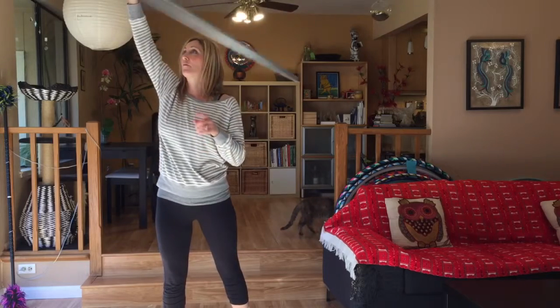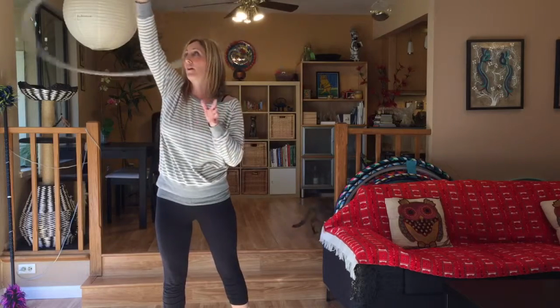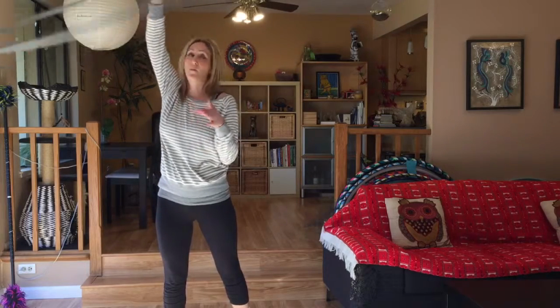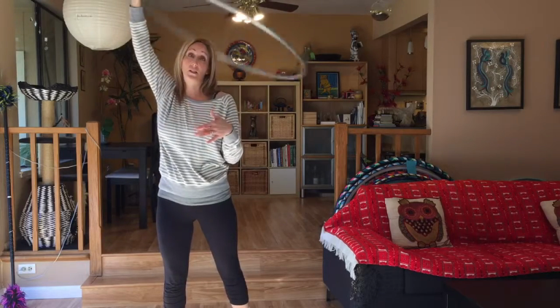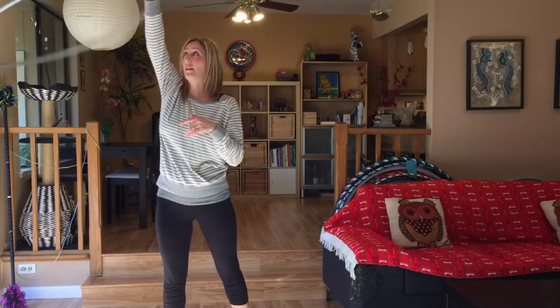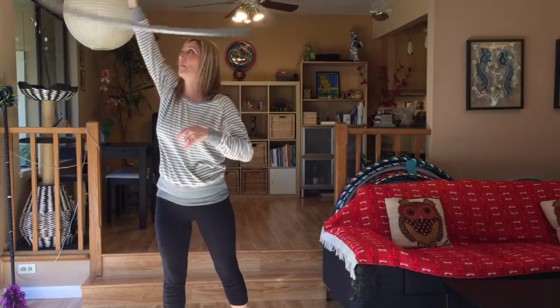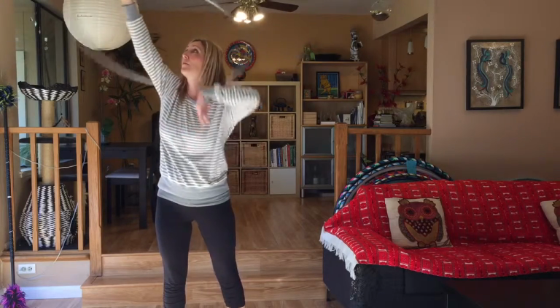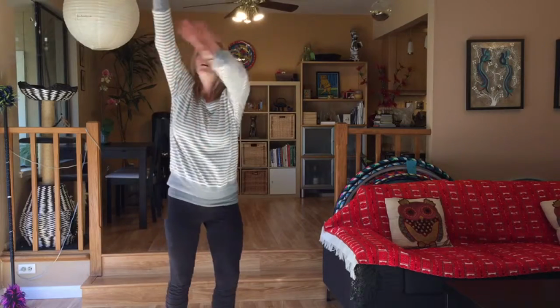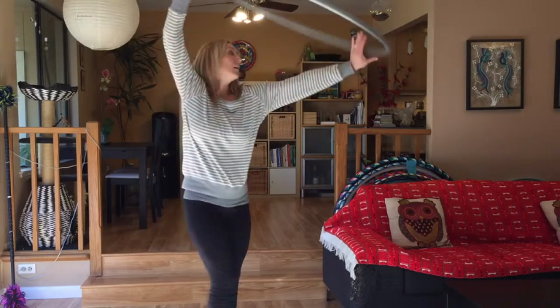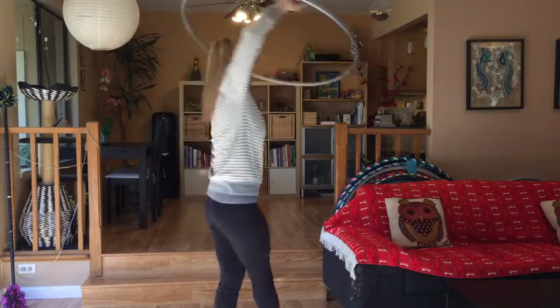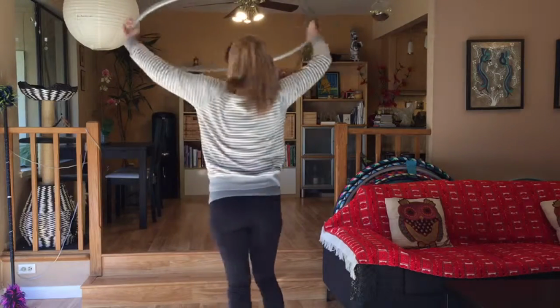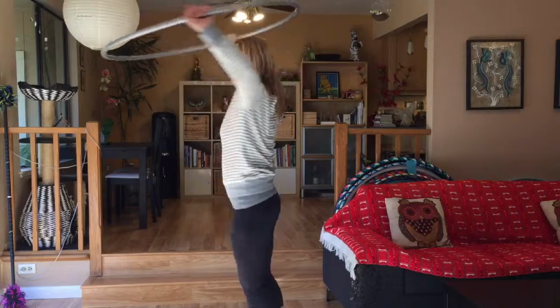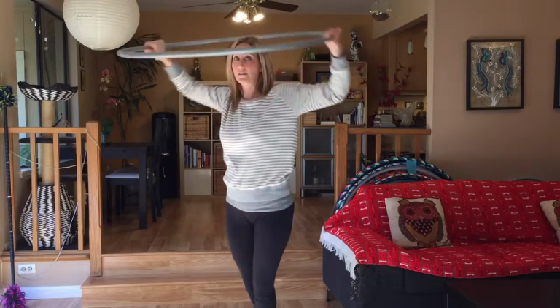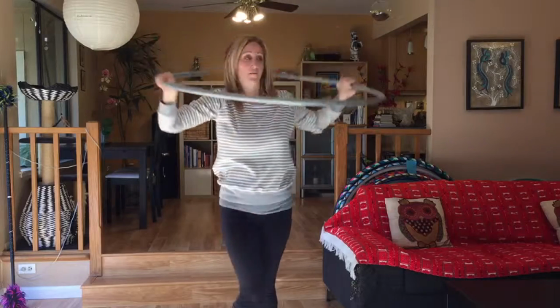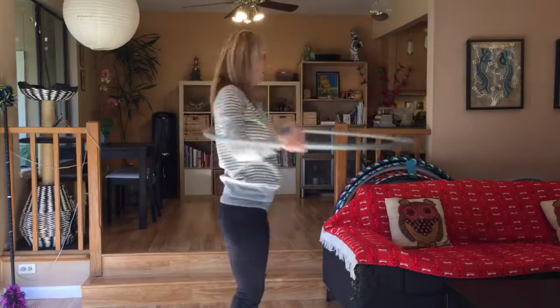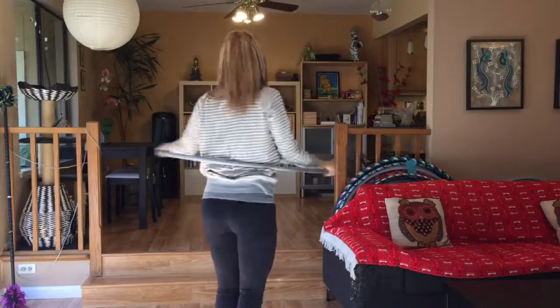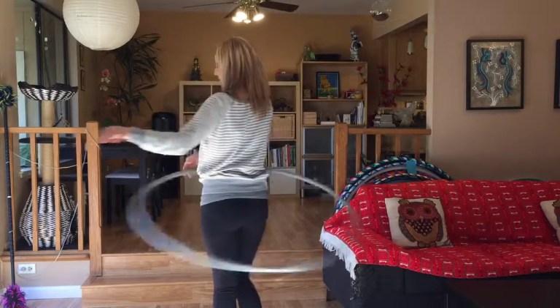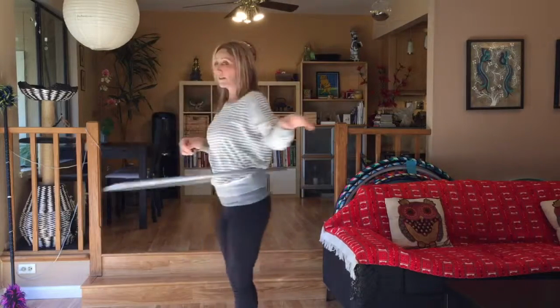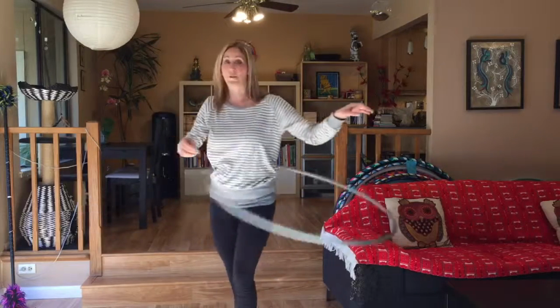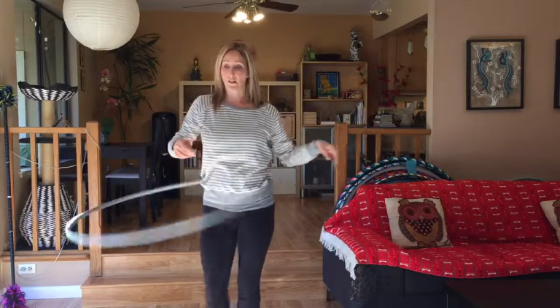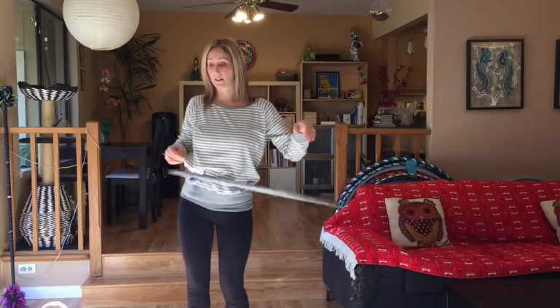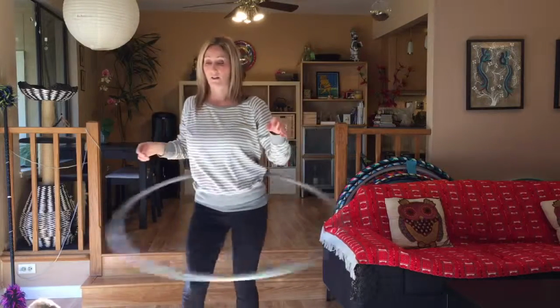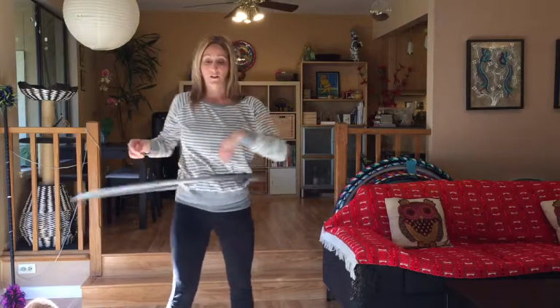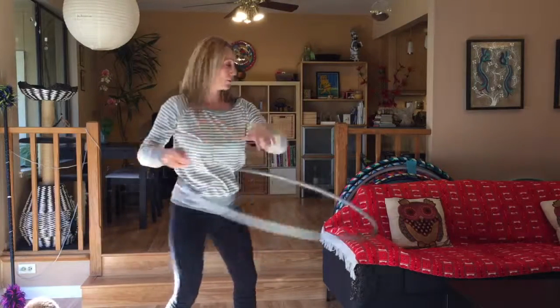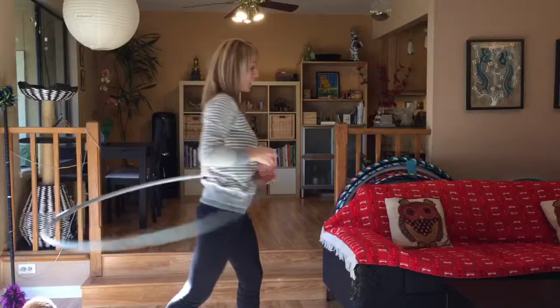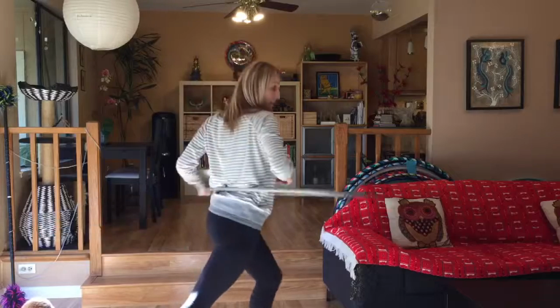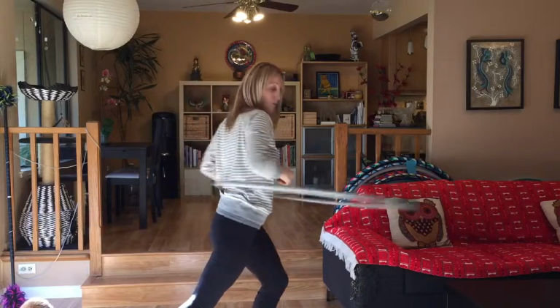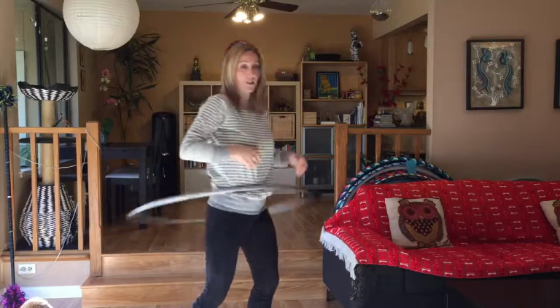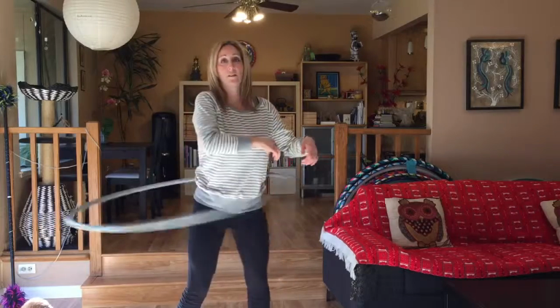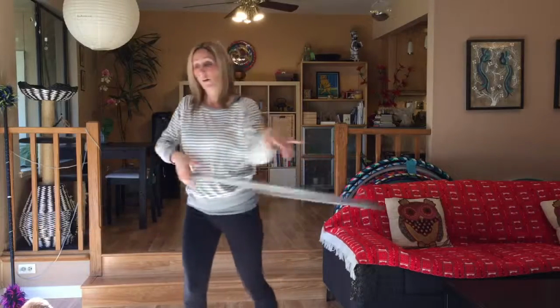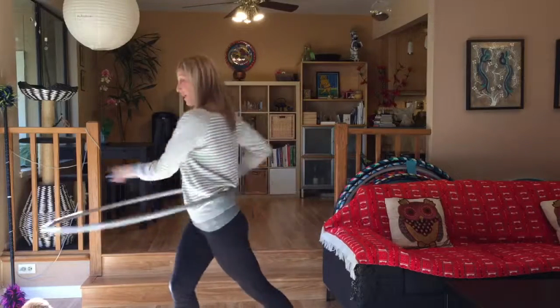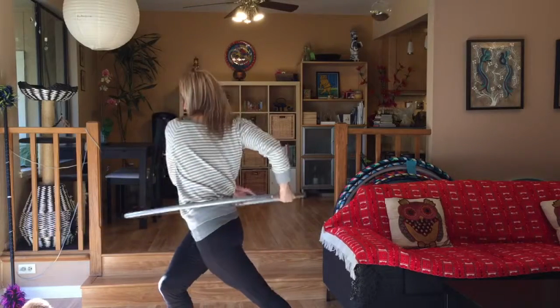From here, if you want to bring it to the body, you can stop your hoop across and then float it all the way down. So that move again looks like this — stopping it one direction, going to the other direction, following the hoop all the way up.